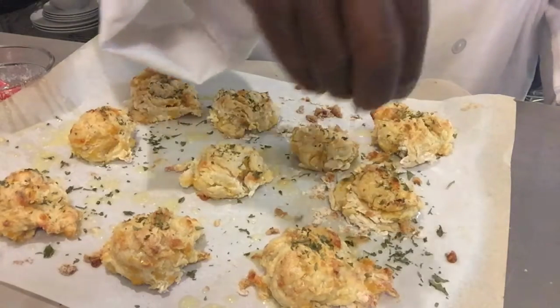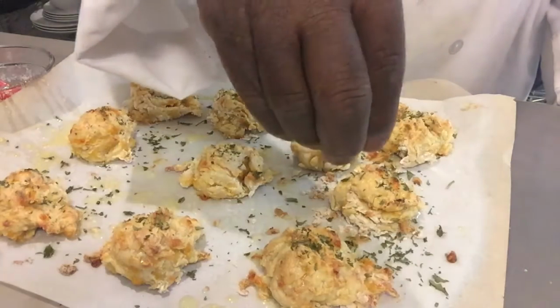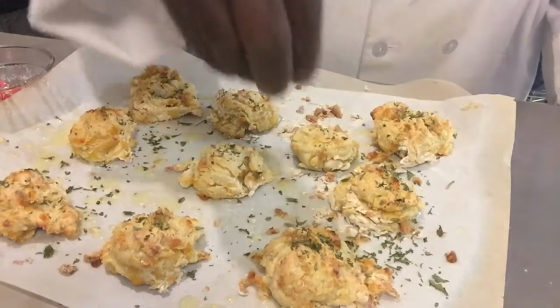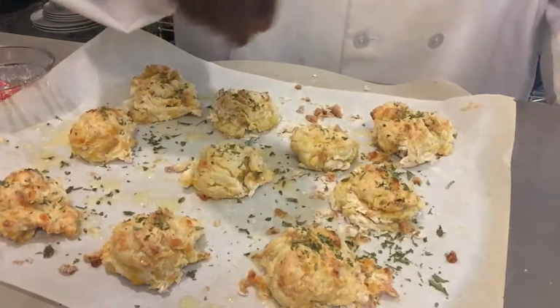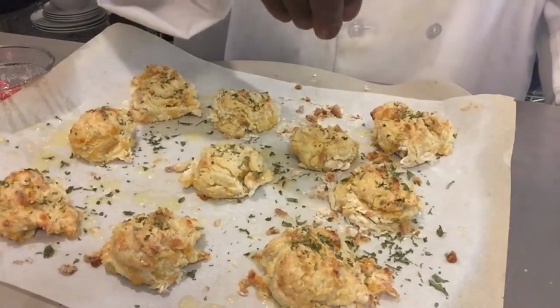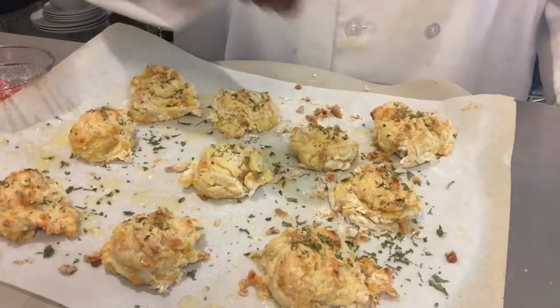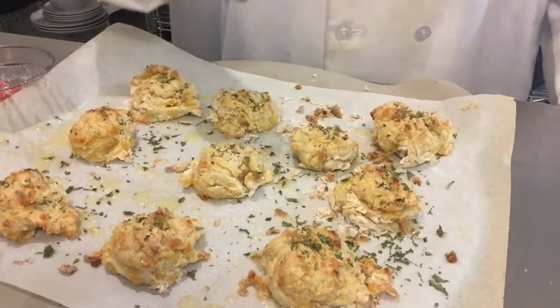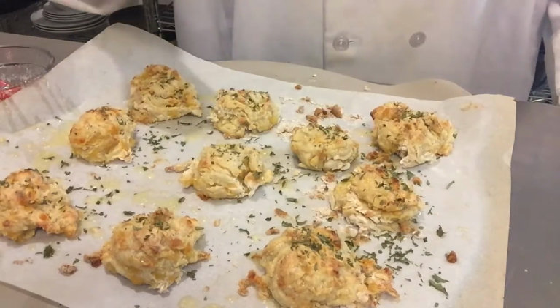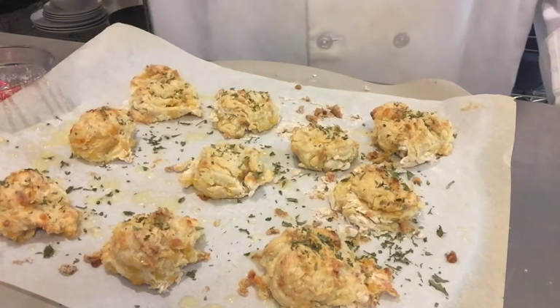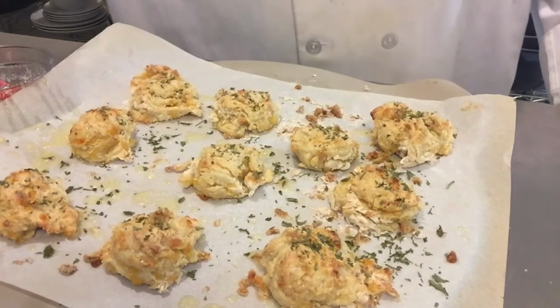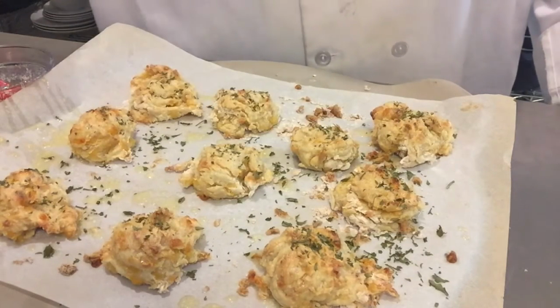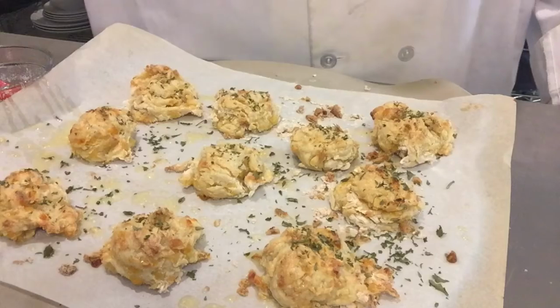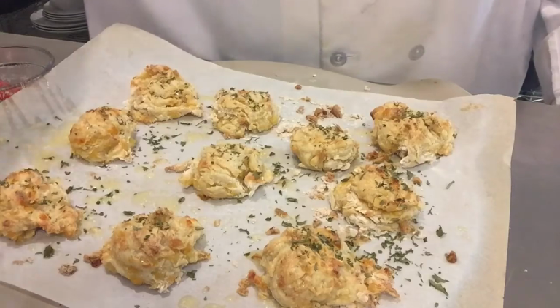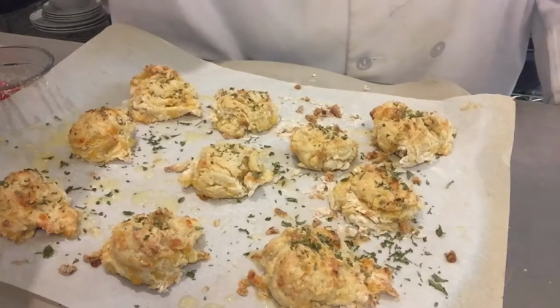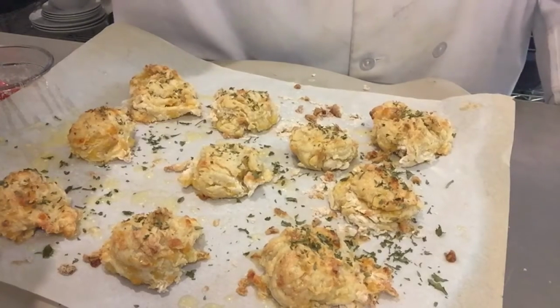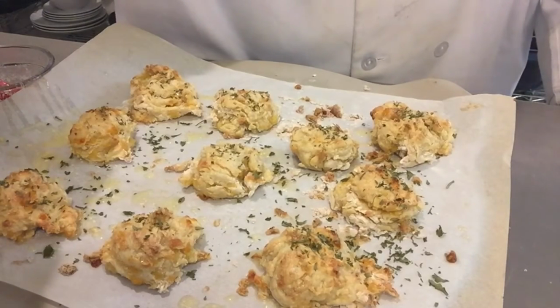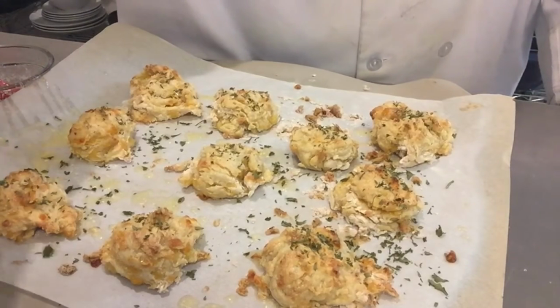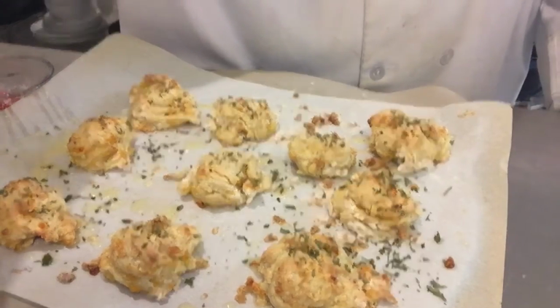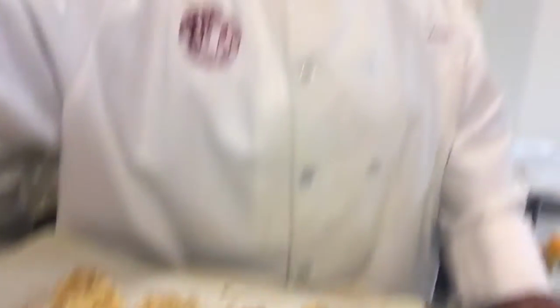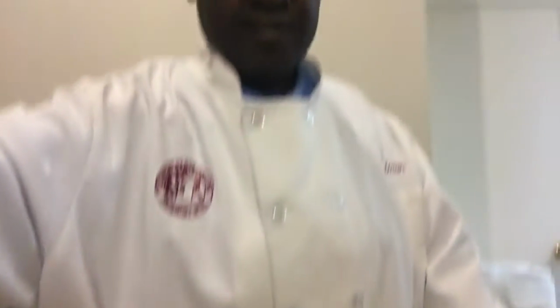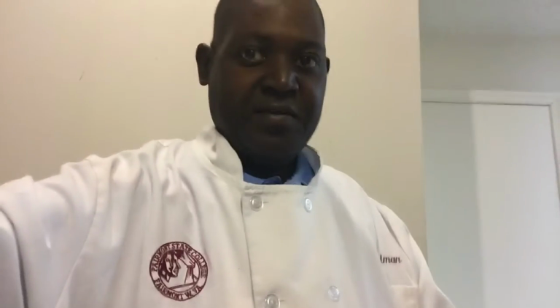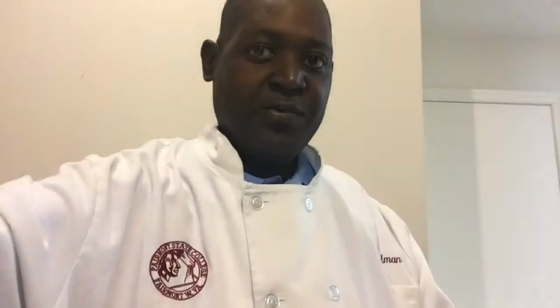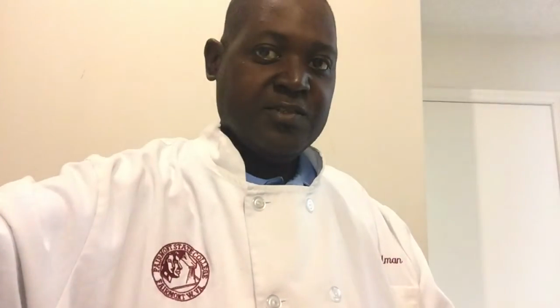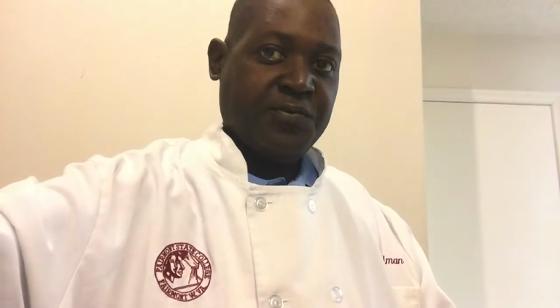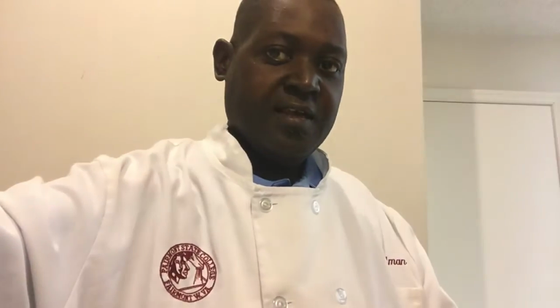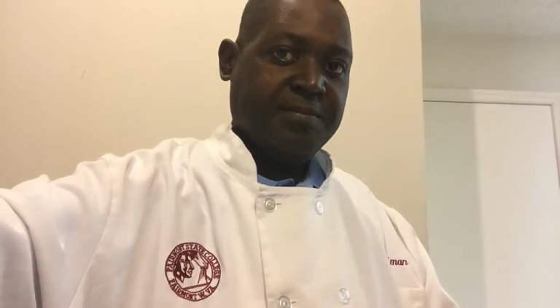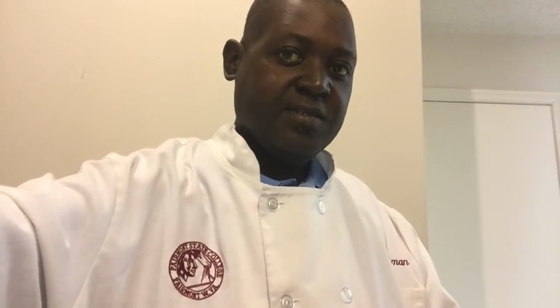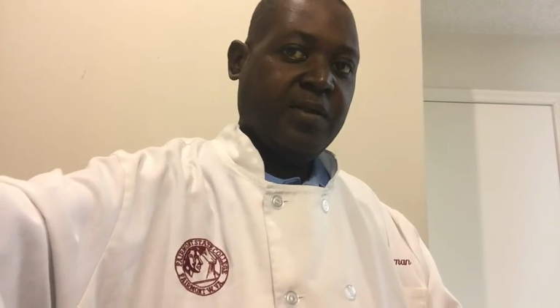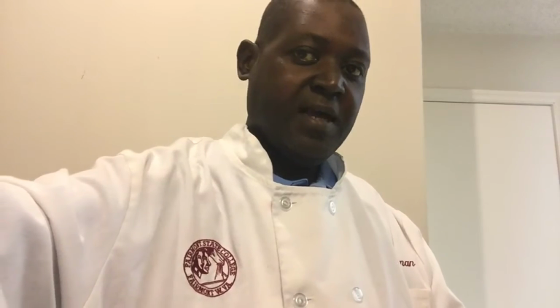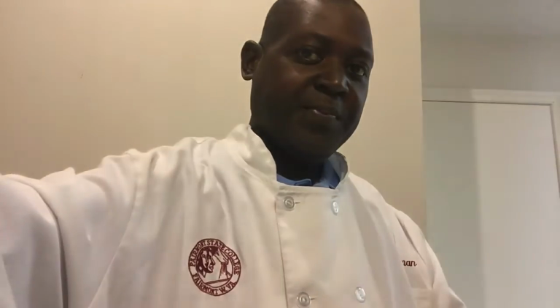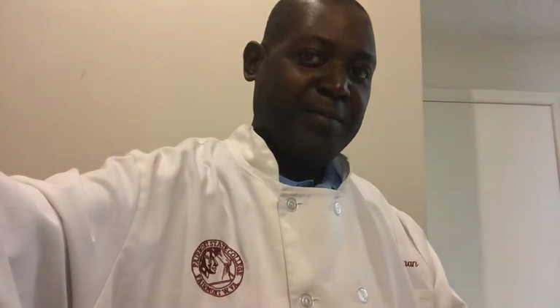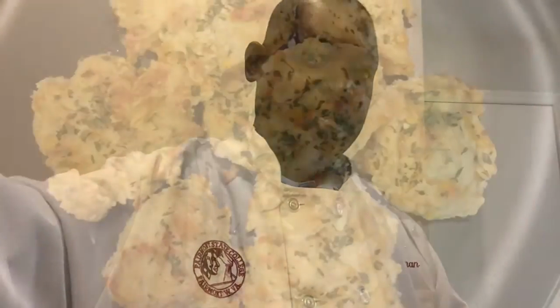And voilà, ladies and gentlemen, we have our cheddar garlic biscuits! If you have any questions, feel free to message me or let me know. Happy baking!